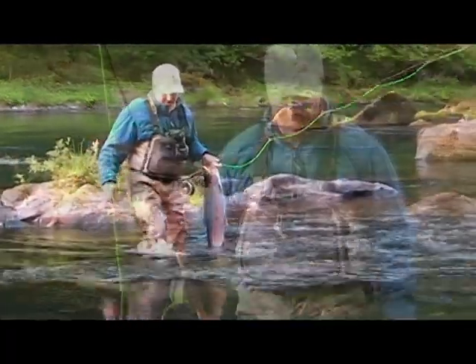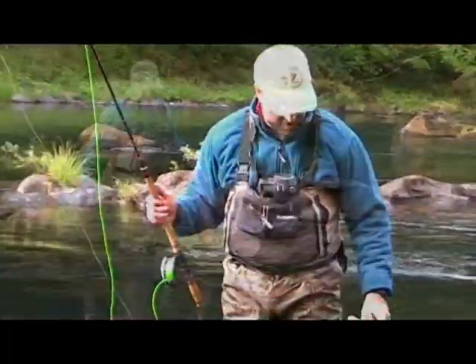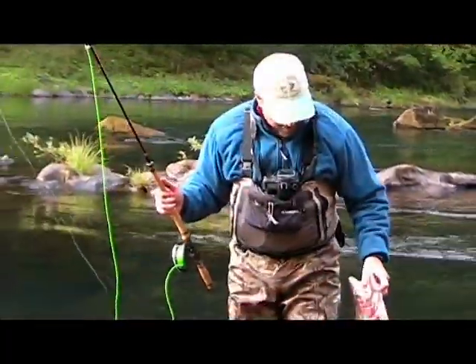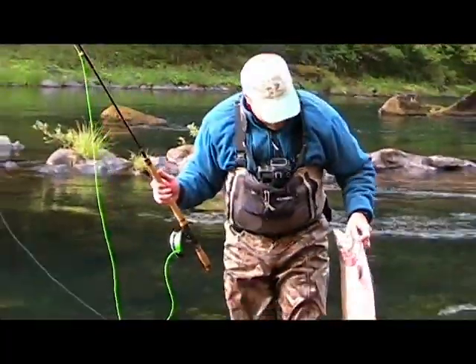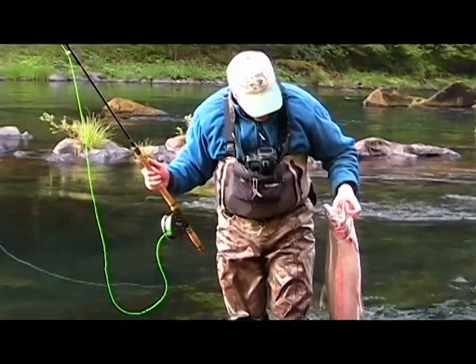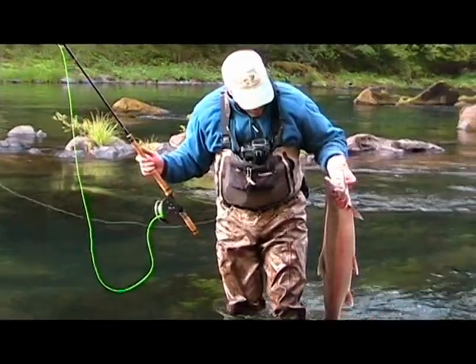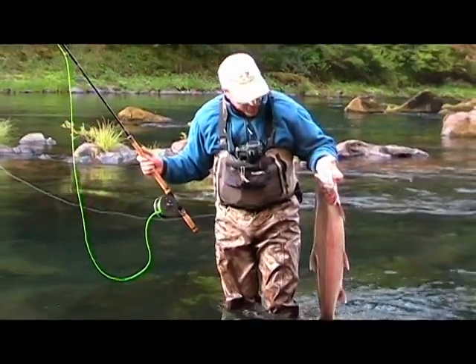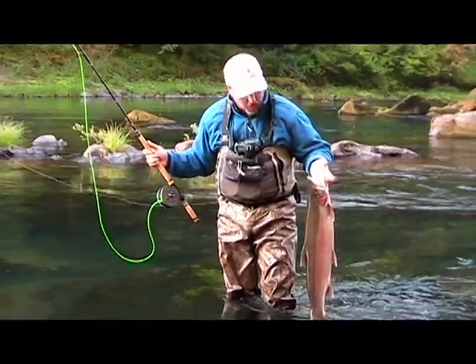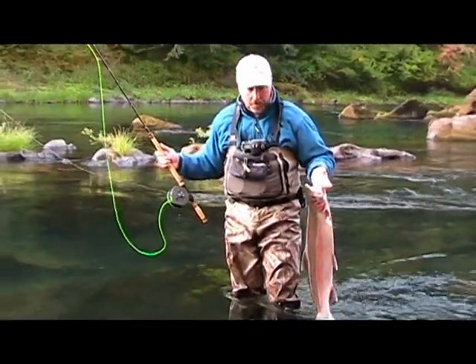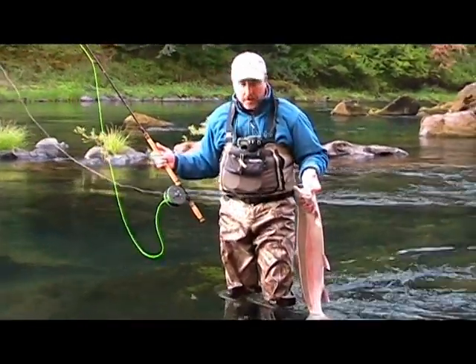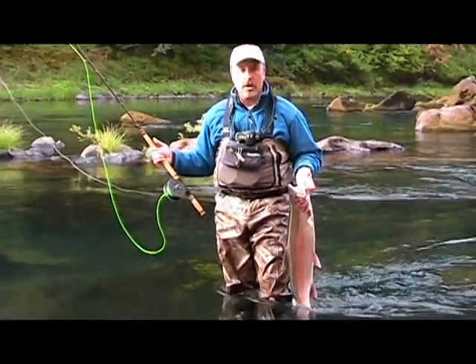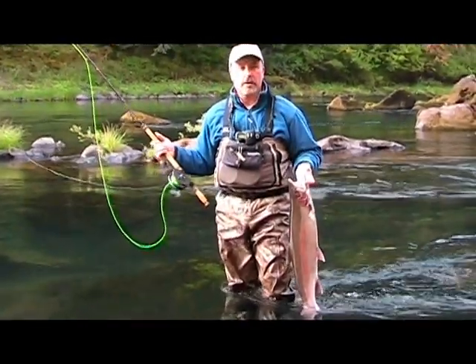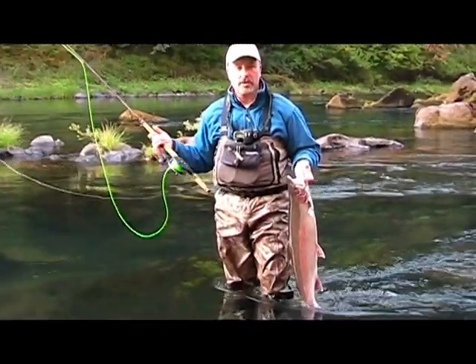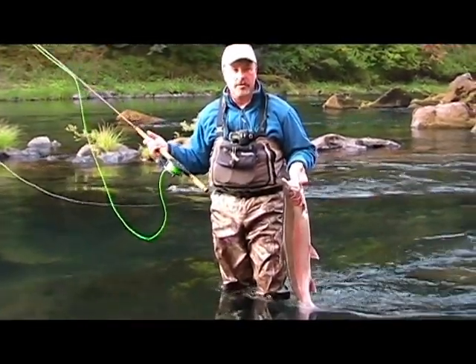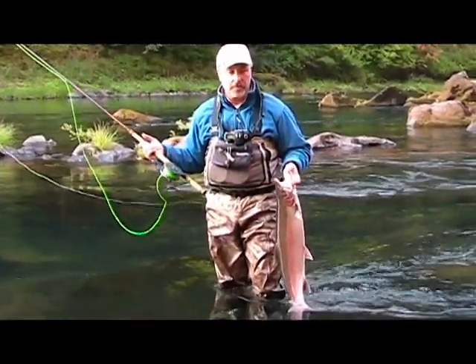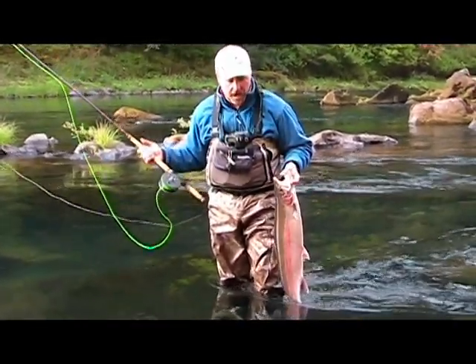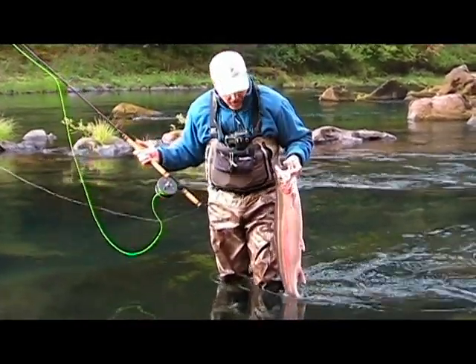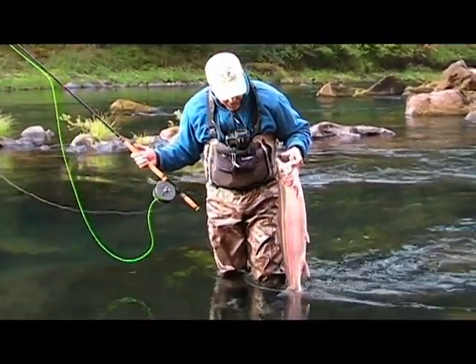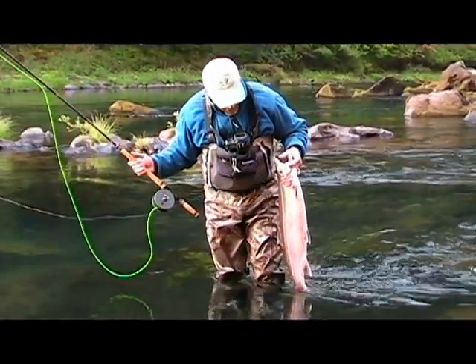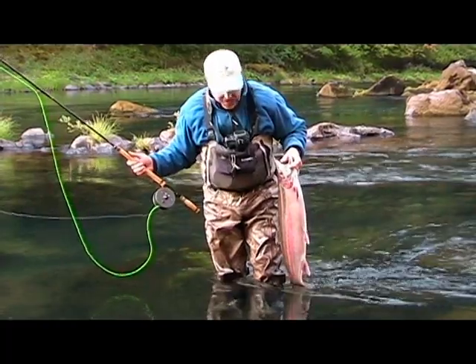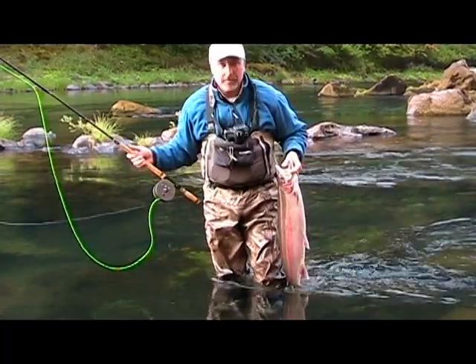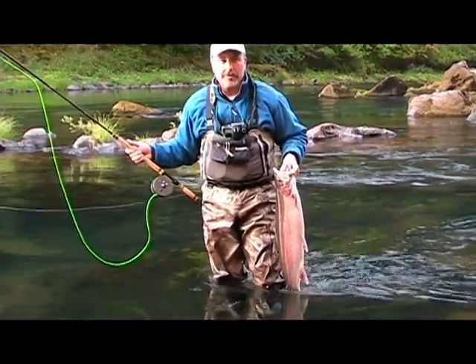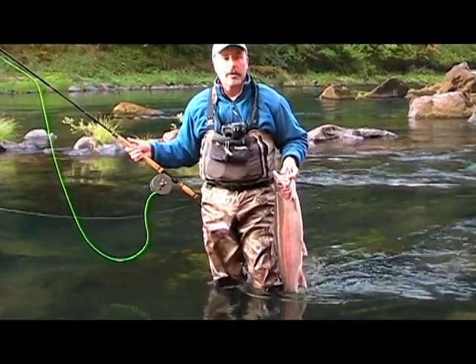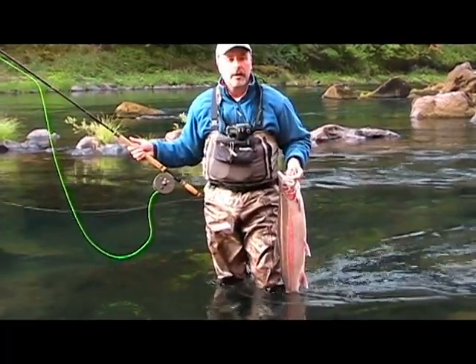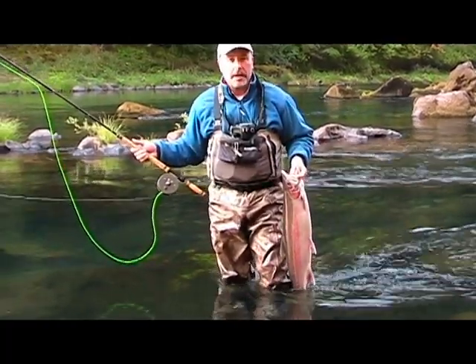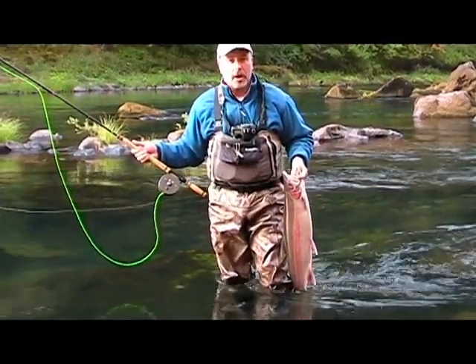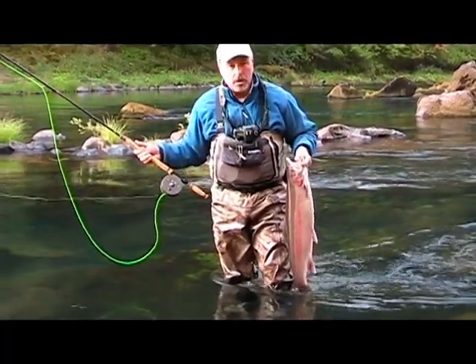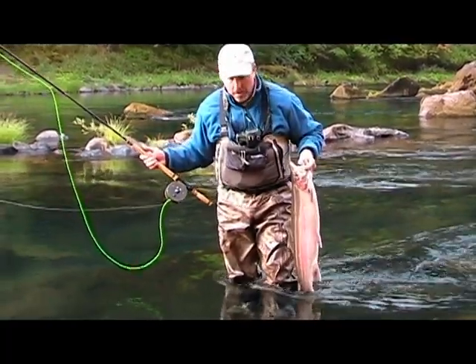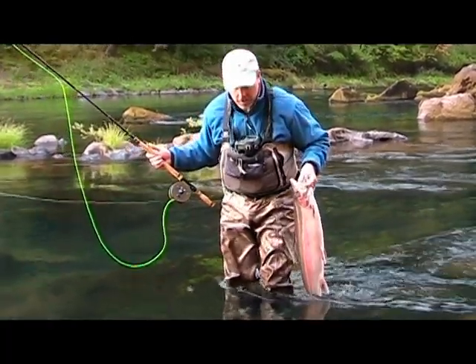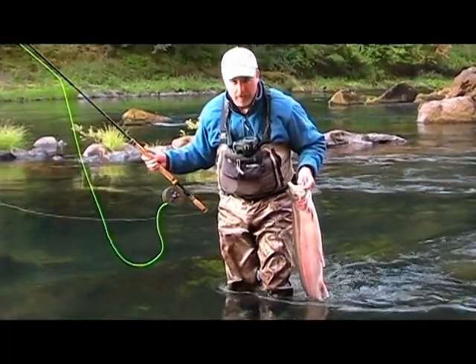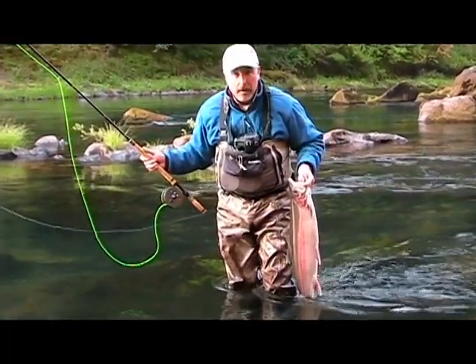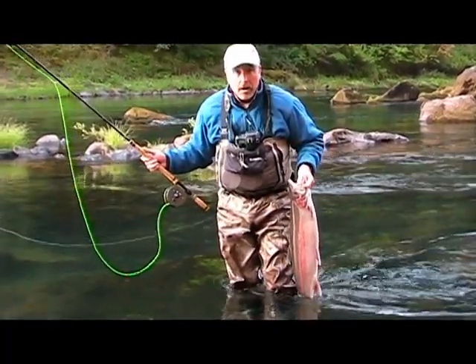Looks like you got a nice hatchery fish there. Yep. And we prefer to harvest all those here out of the north. If we get a hatchery steelhead, we generally will take it for the barbecue. That one boiled on the wet fly?